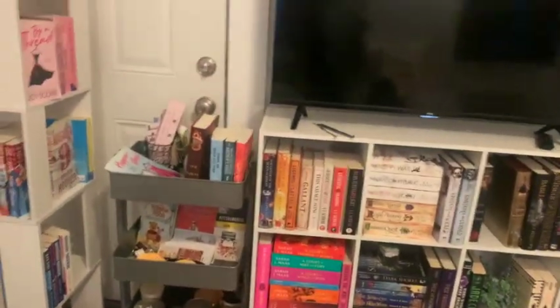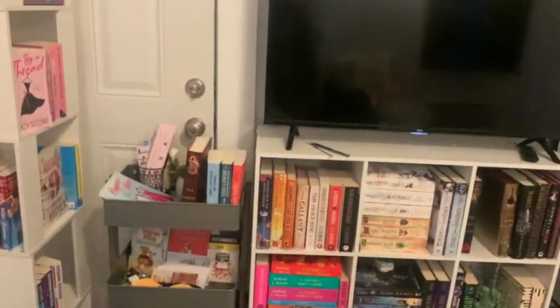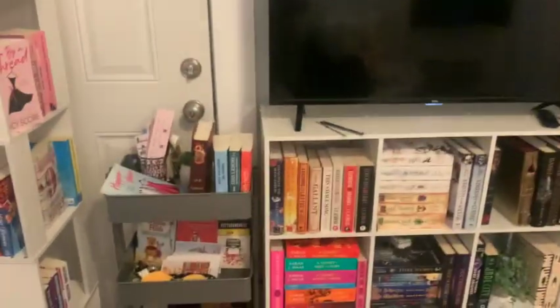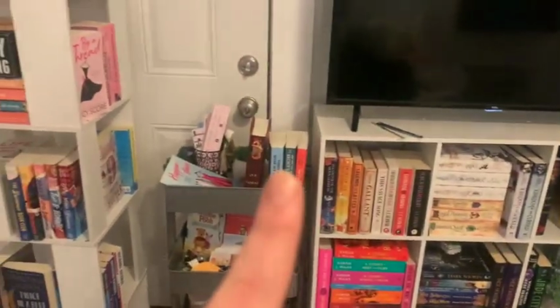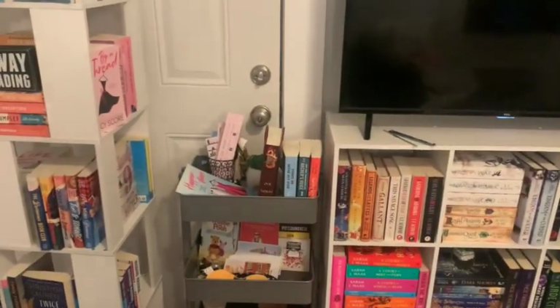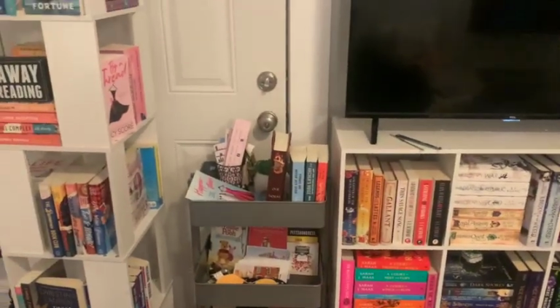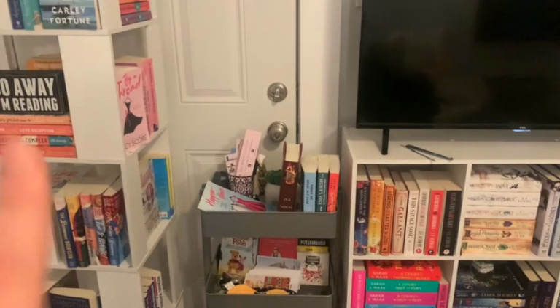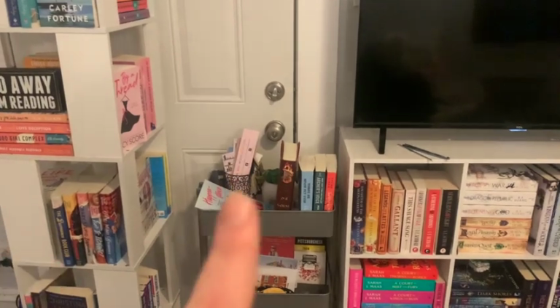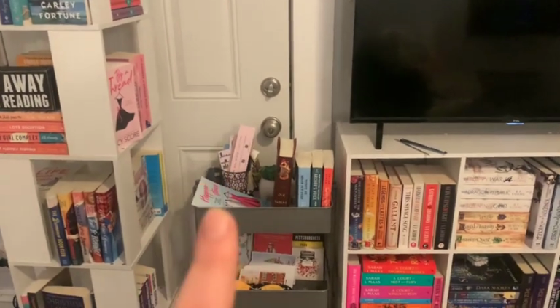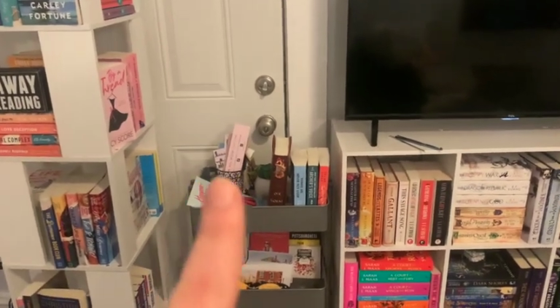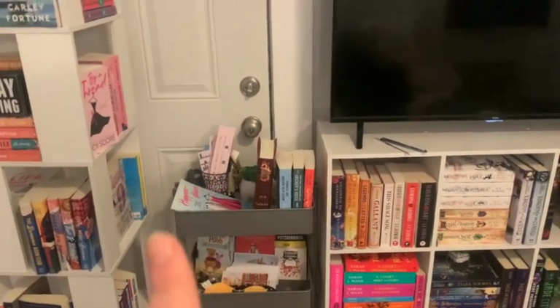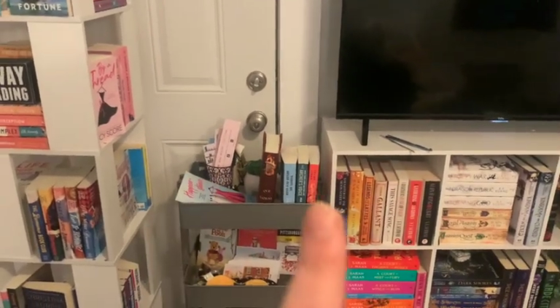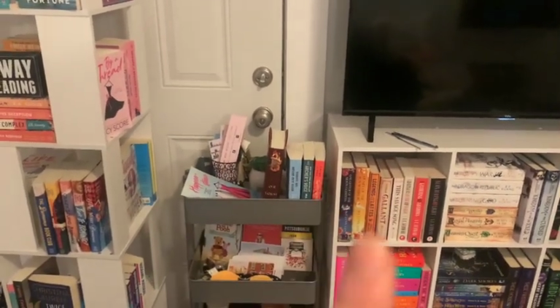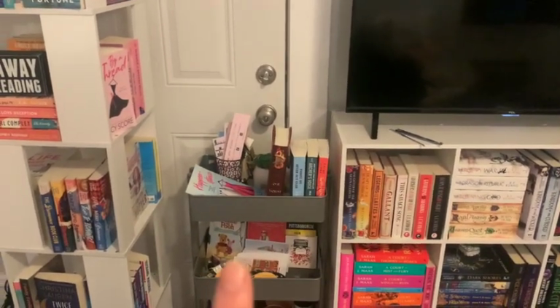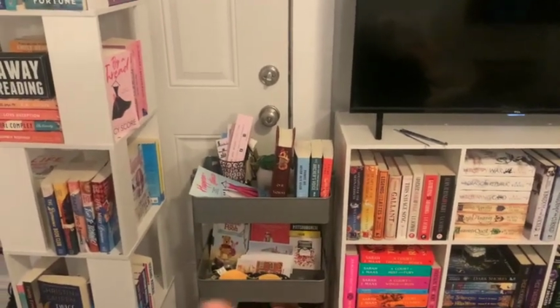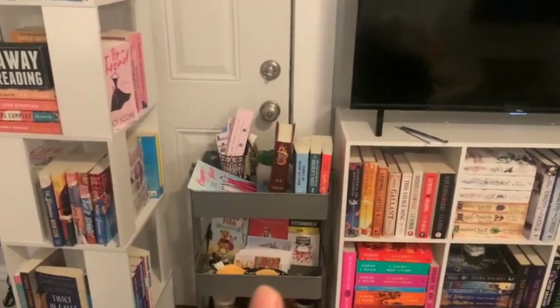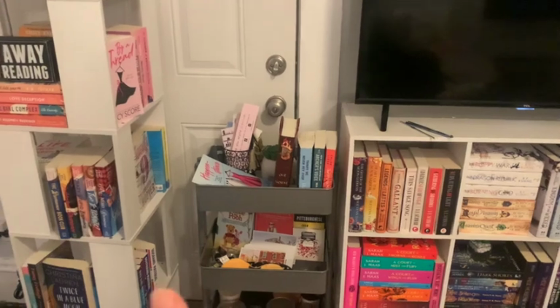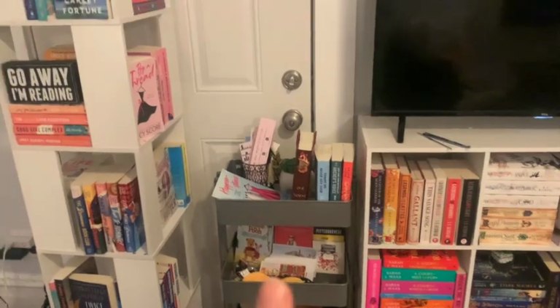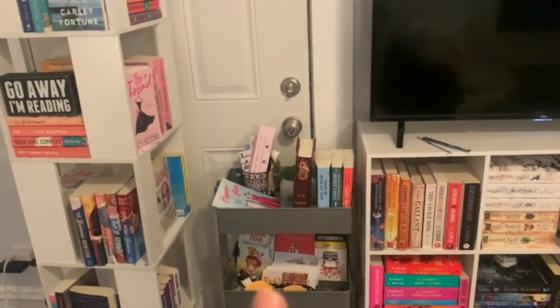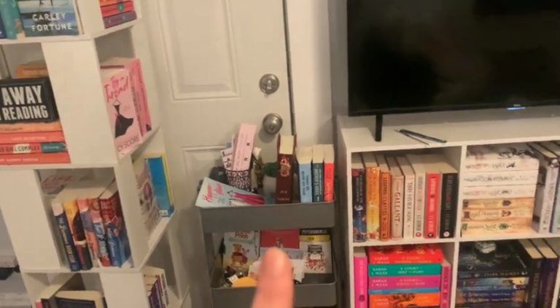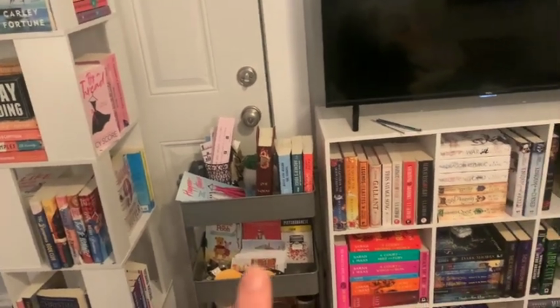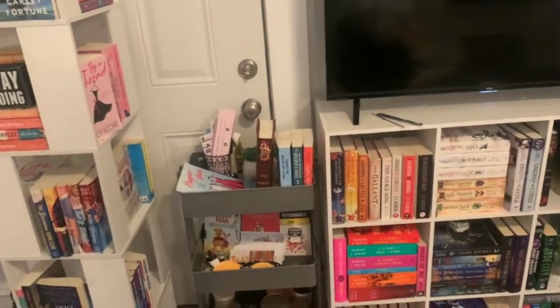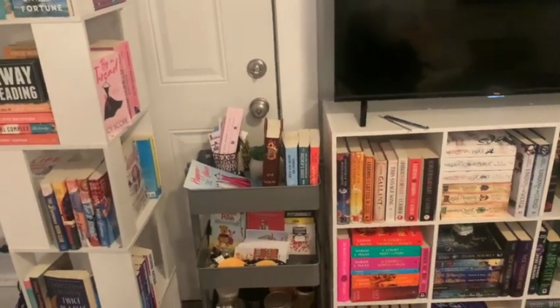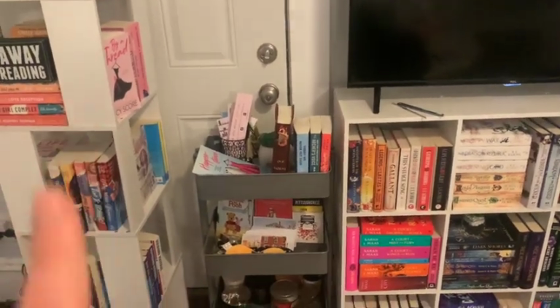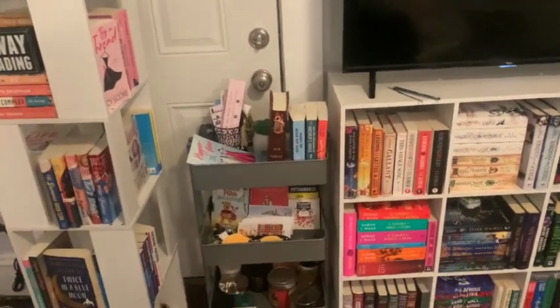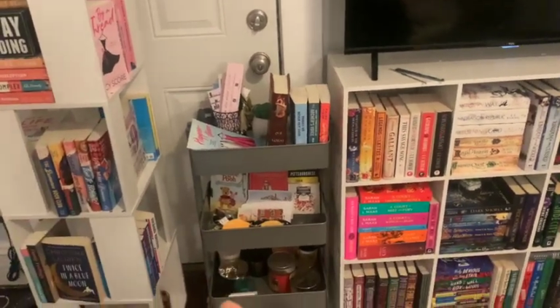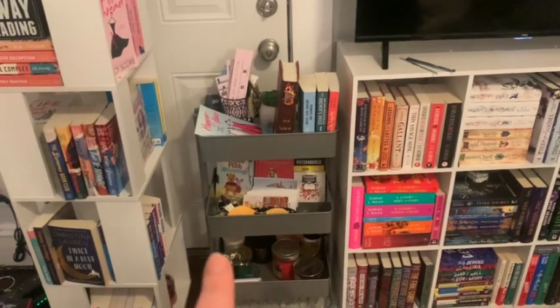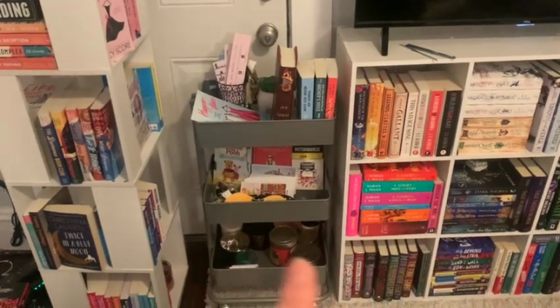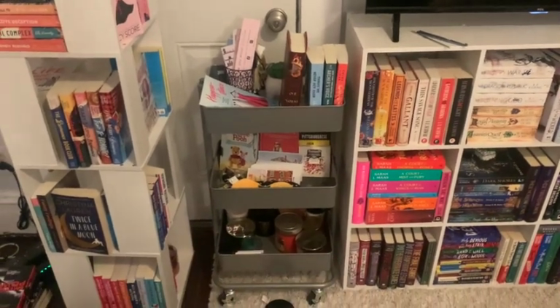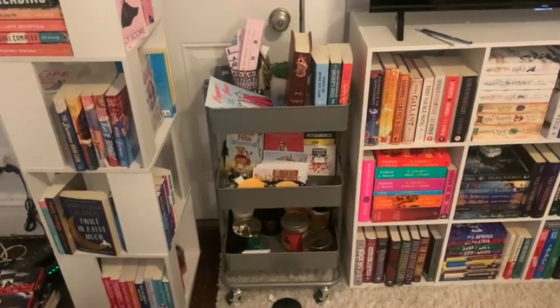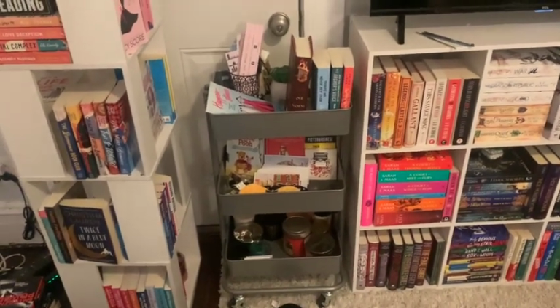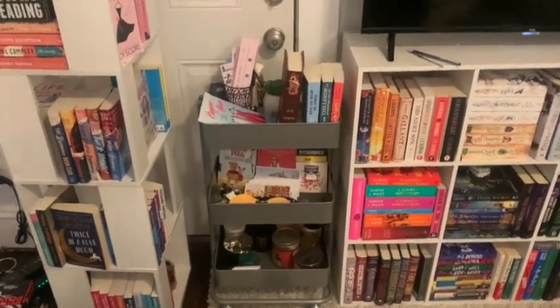Then we have my book cart where I typically put my bookmarks, my annotating supplies are here, then my TBR for the month. Sometimes I put library books down there but right now it's just a mix of my bookish postcards, some other little trinkets, and then on the bottom are candles because I like to have a candle when I'm reading.